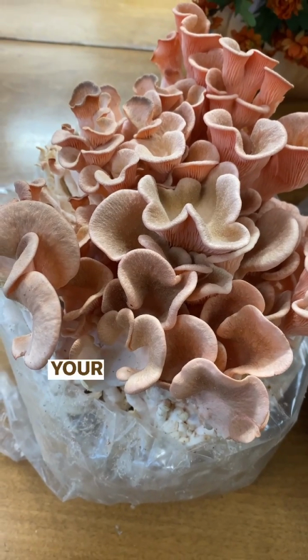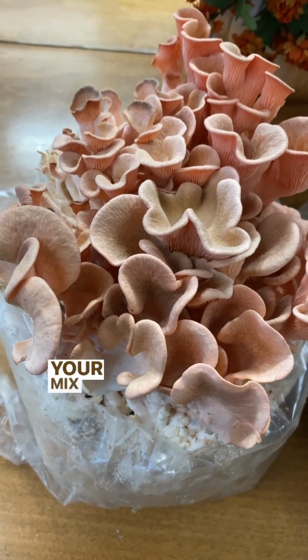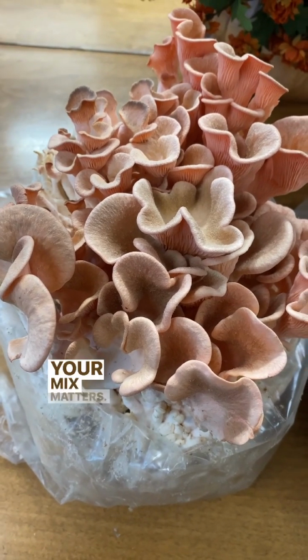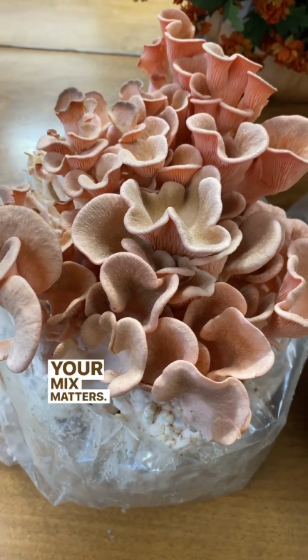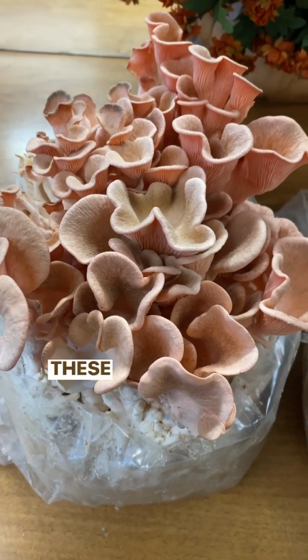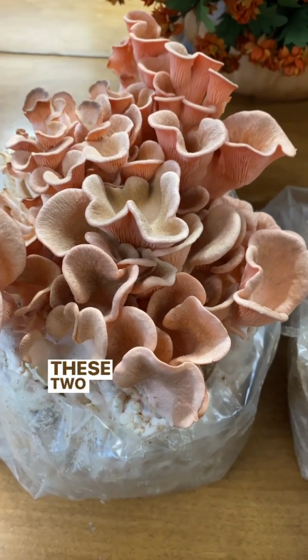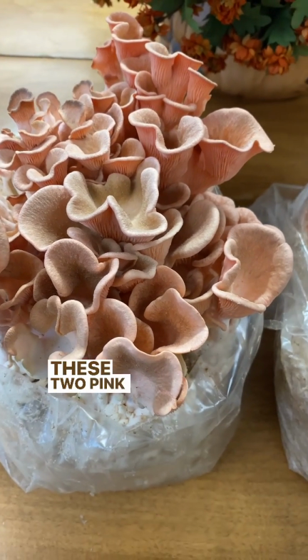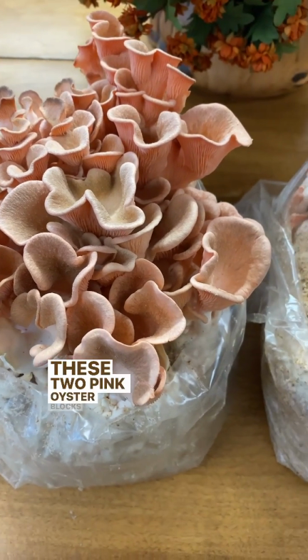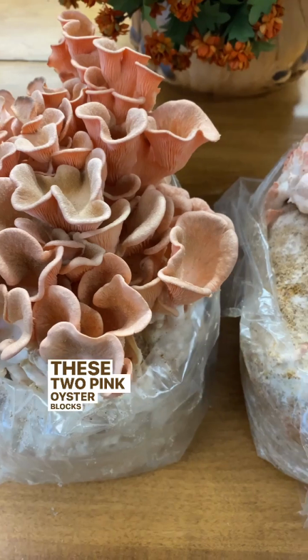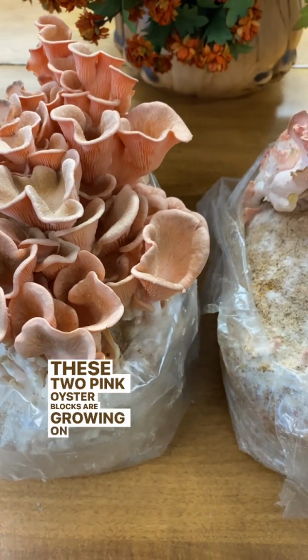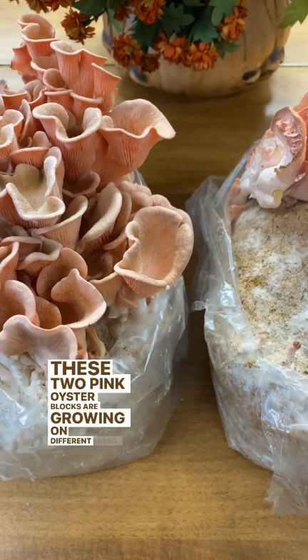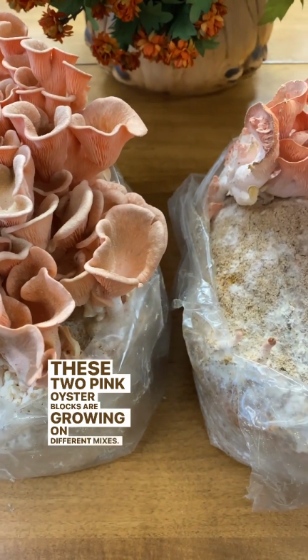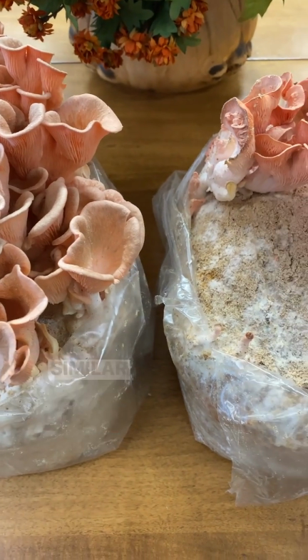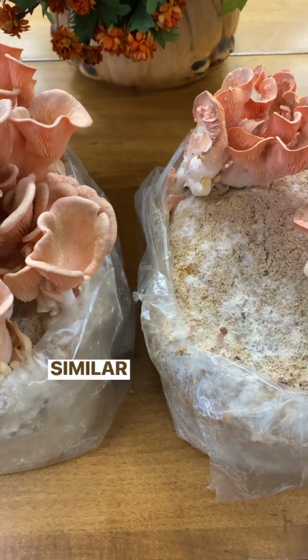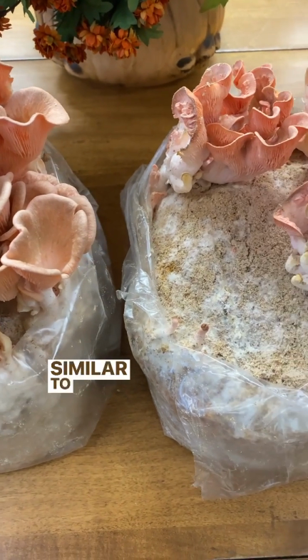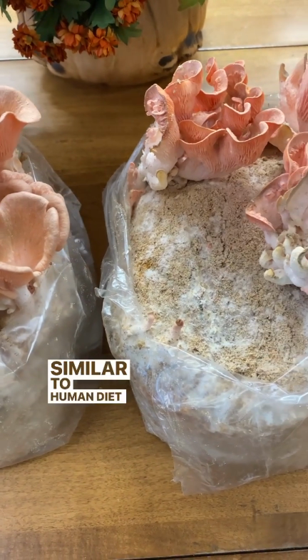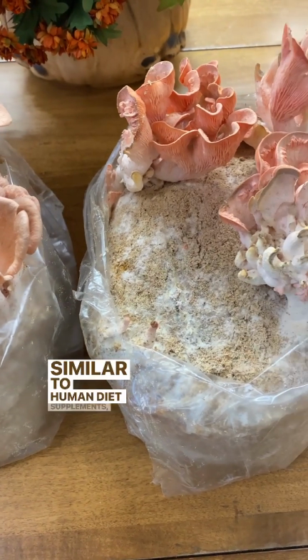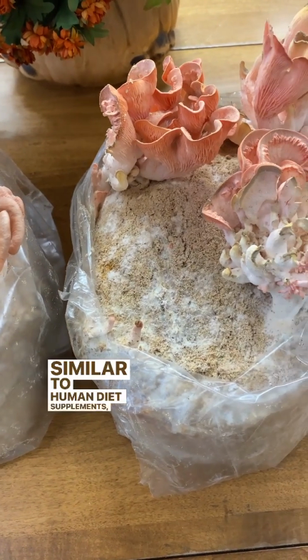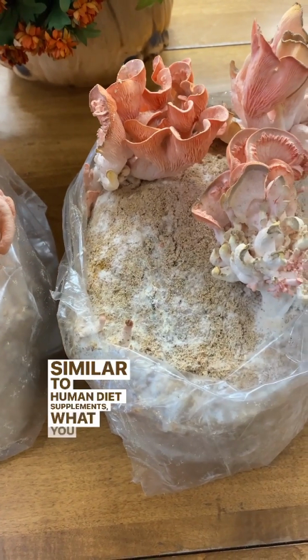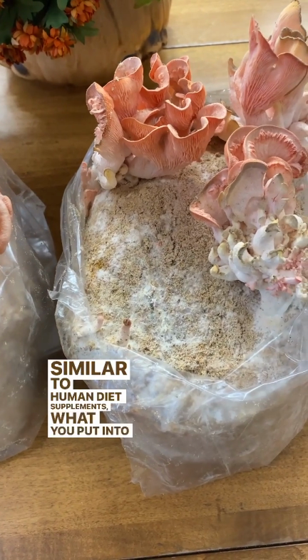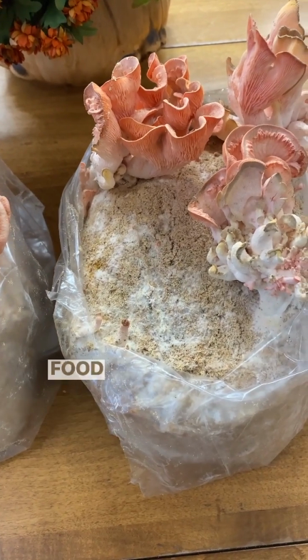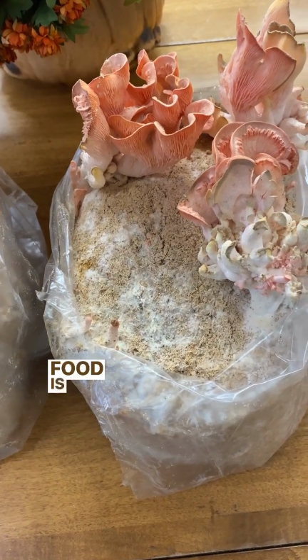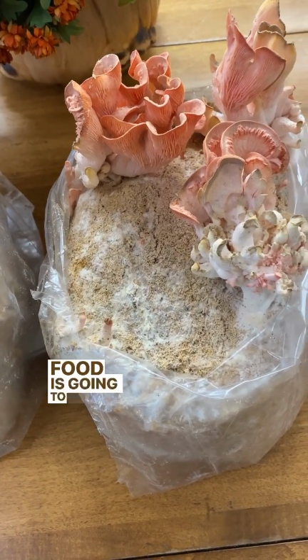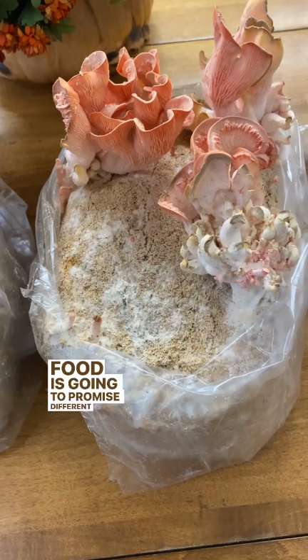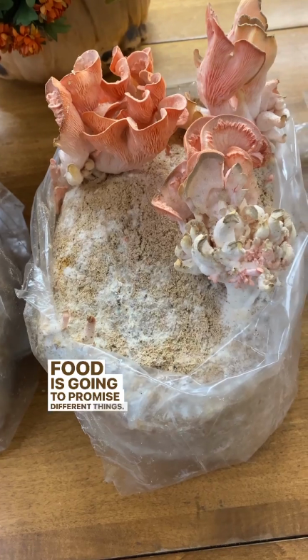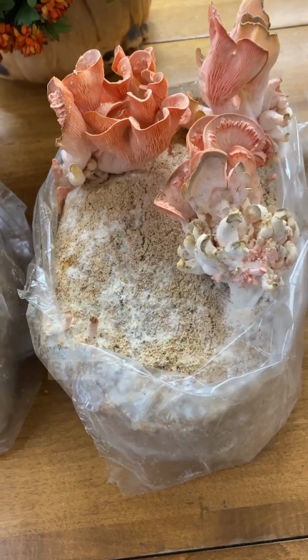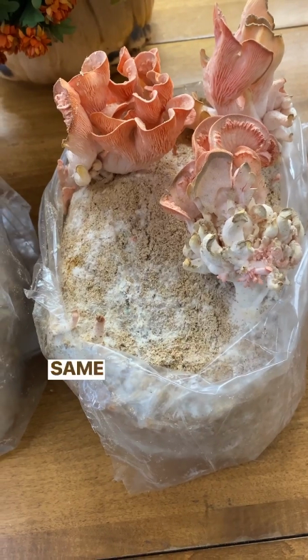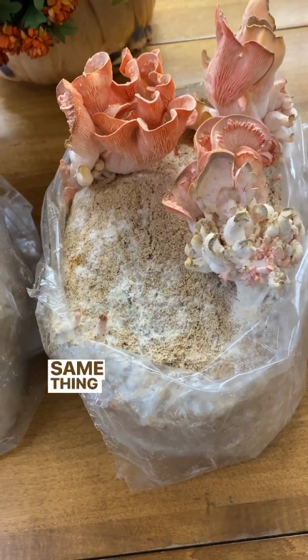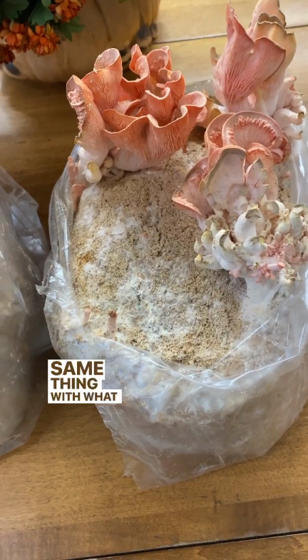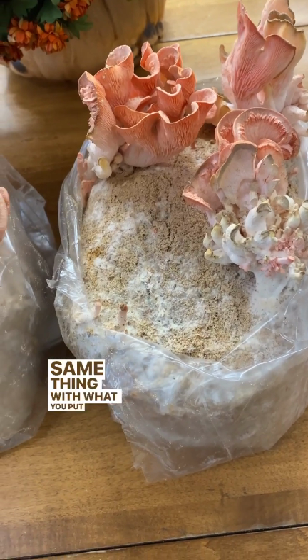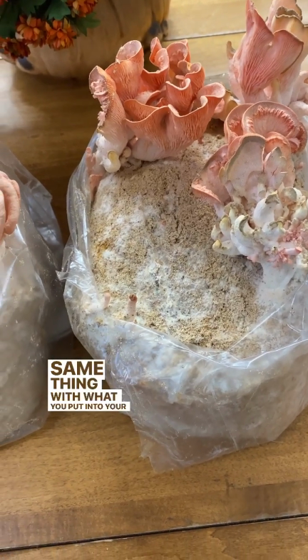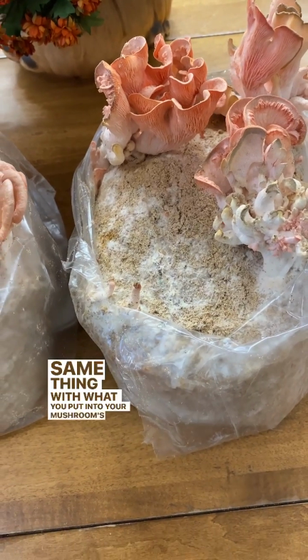Your mix matters. These two pink oyster blocks are growing on different mixes. Similar to human diet supplements, what you put into your food is going to produce different things. Same thing with what you put into your mushrooms' food.